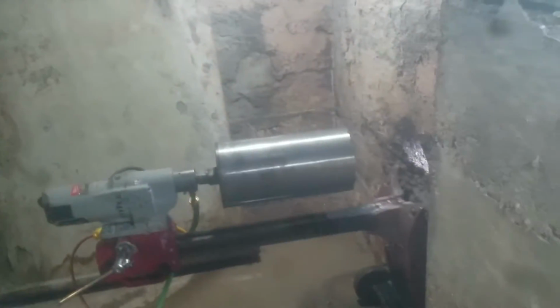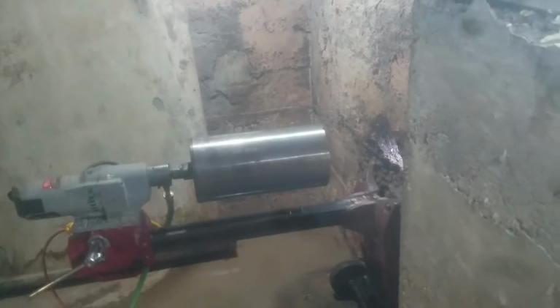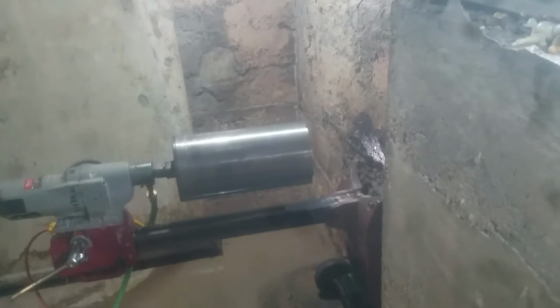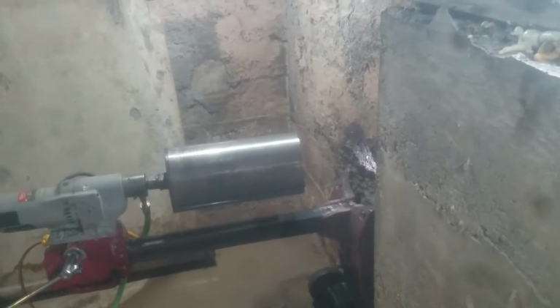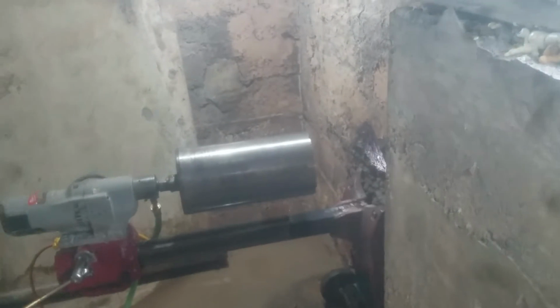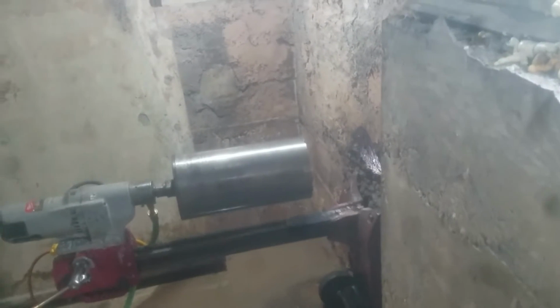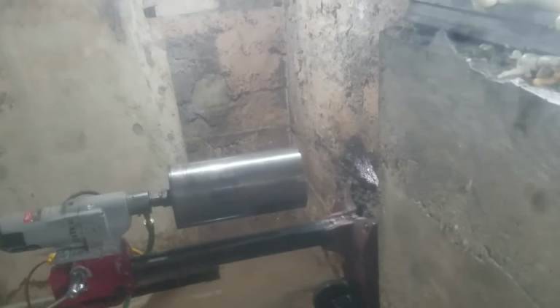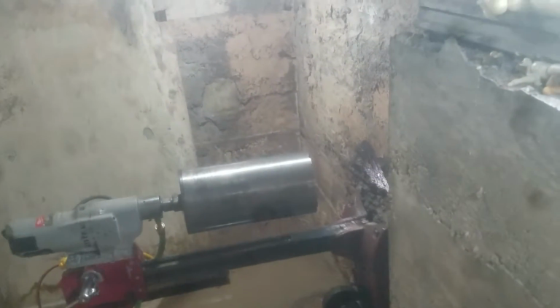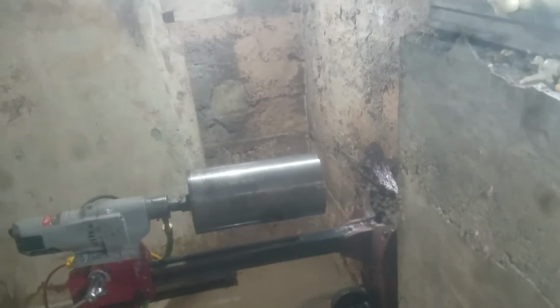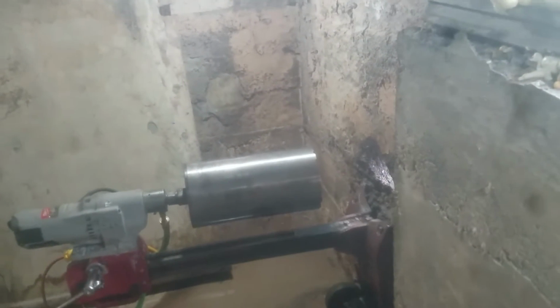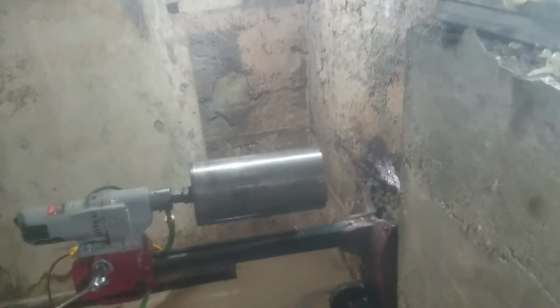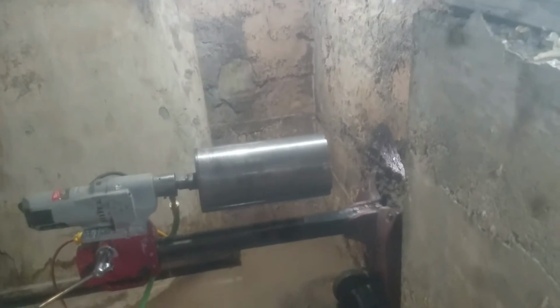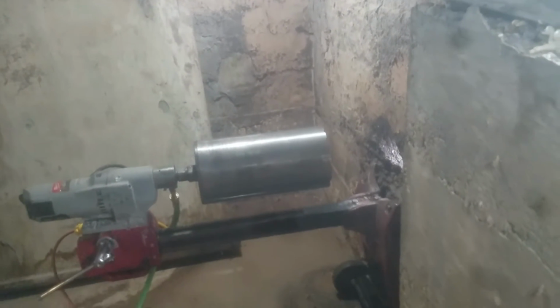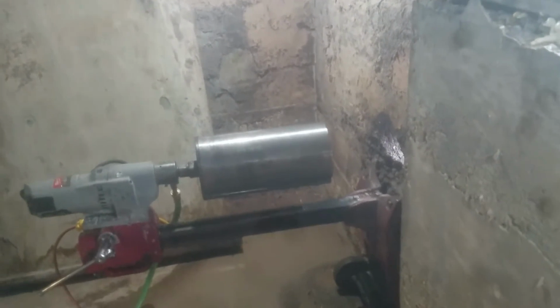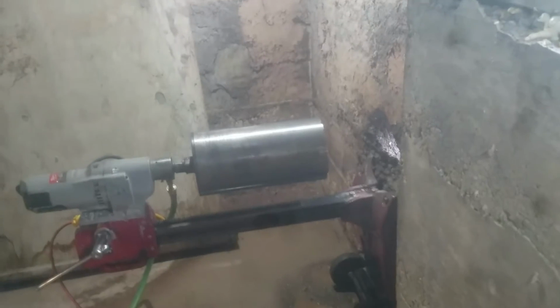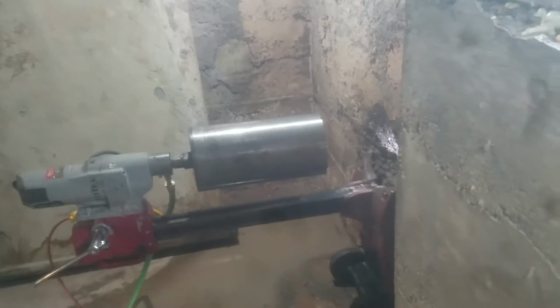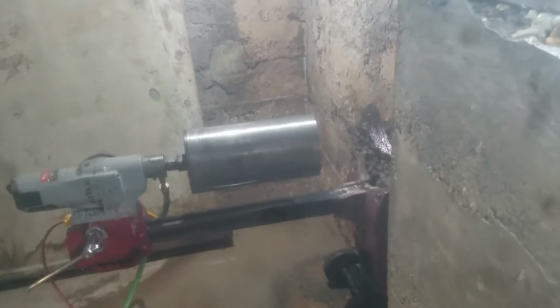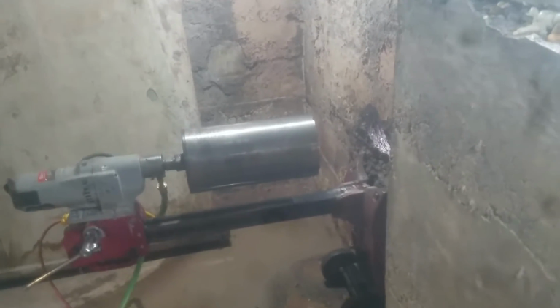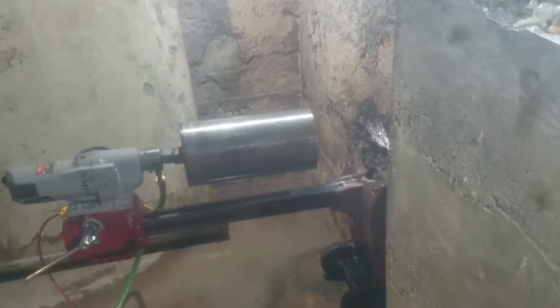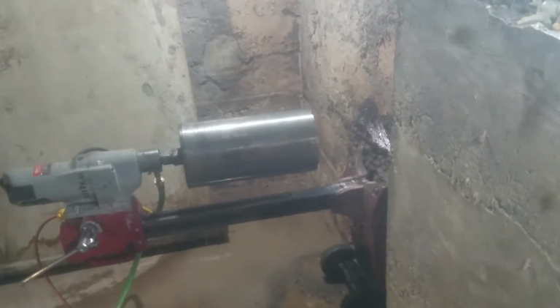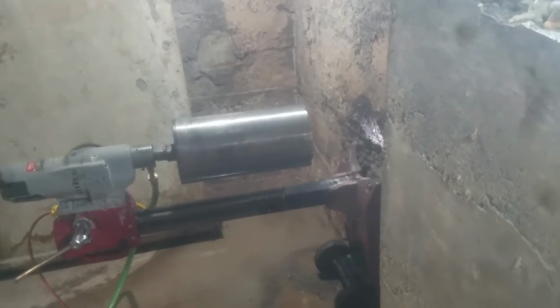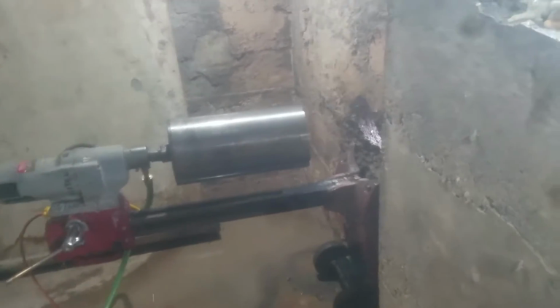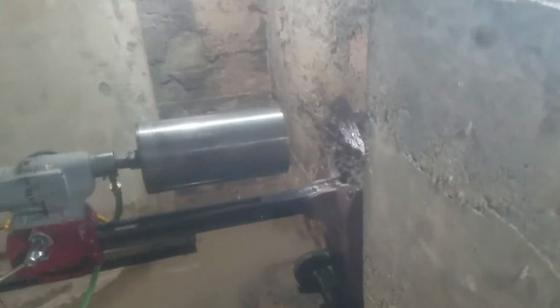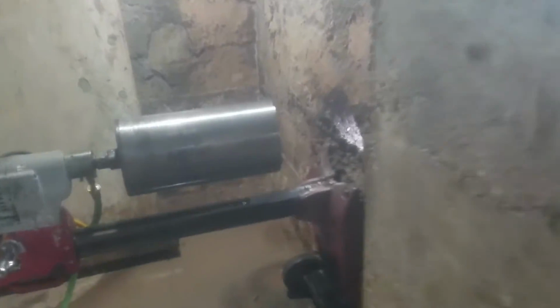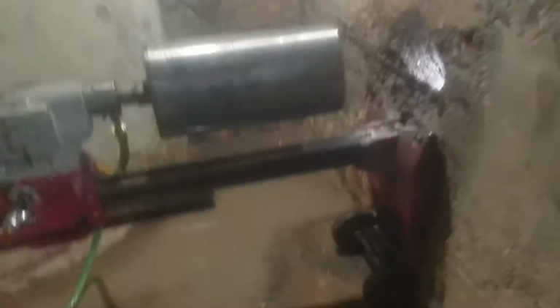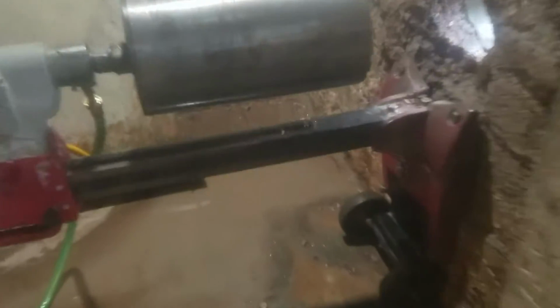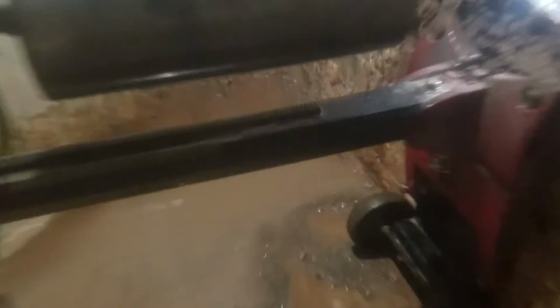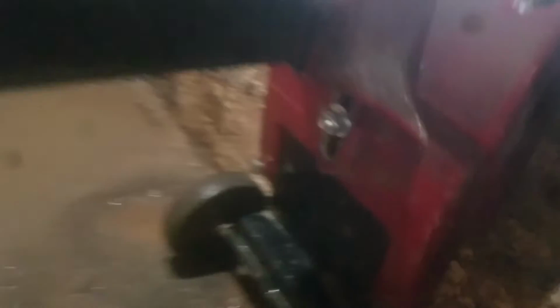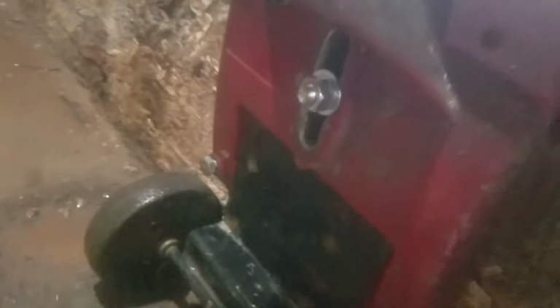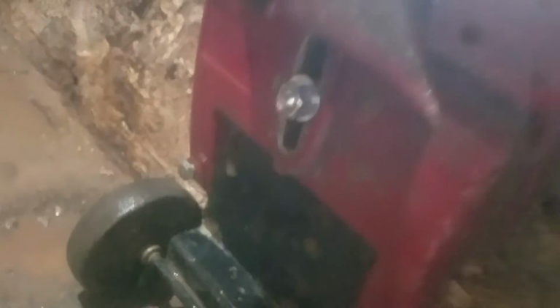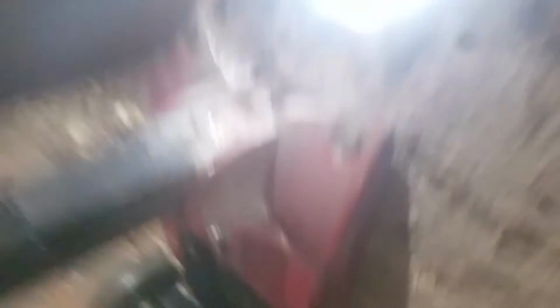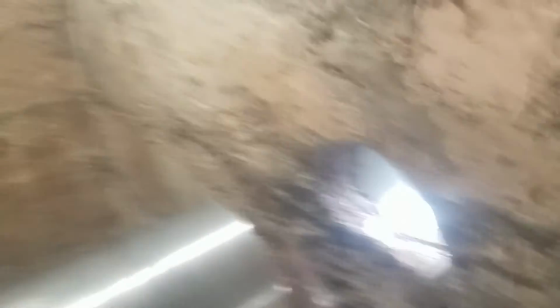So I drilled a half-inch hole, knowing this concrete is pretty porous, and I just tapped in a 5/8 lag through the half-inch hole. And you can see it's bolted right there. So there we go.